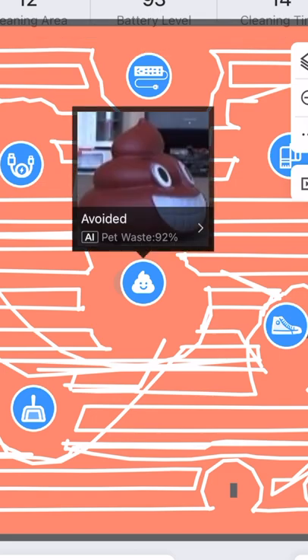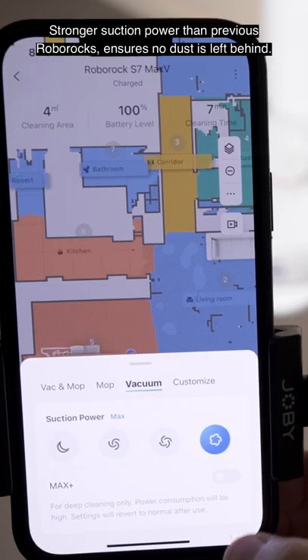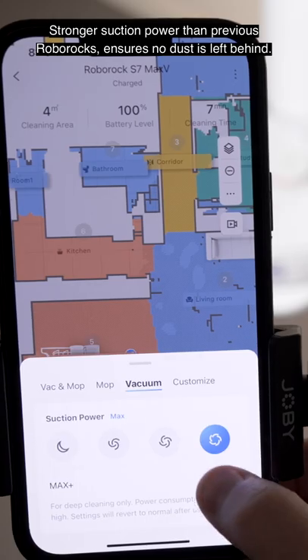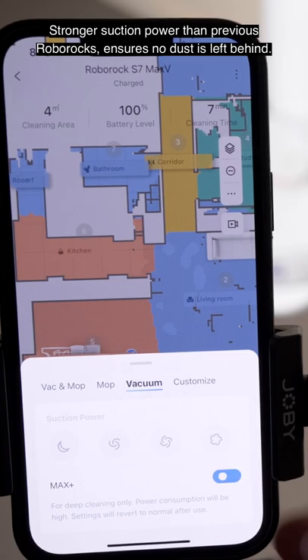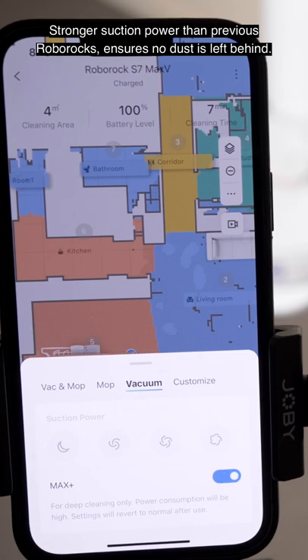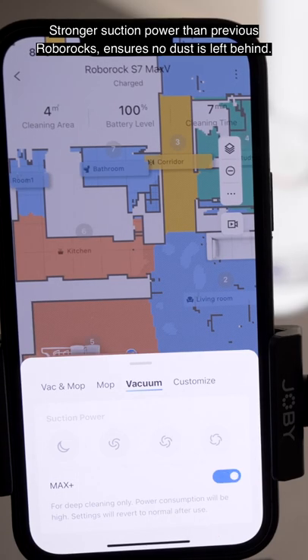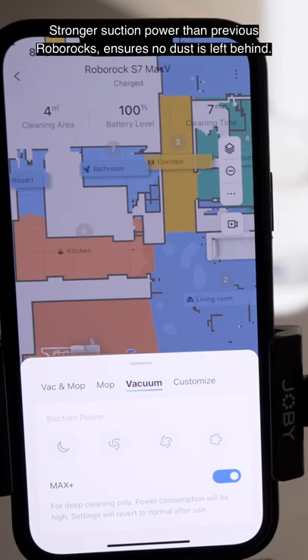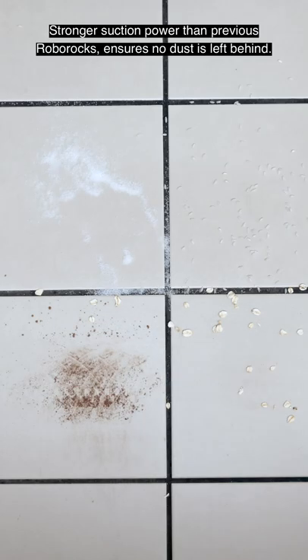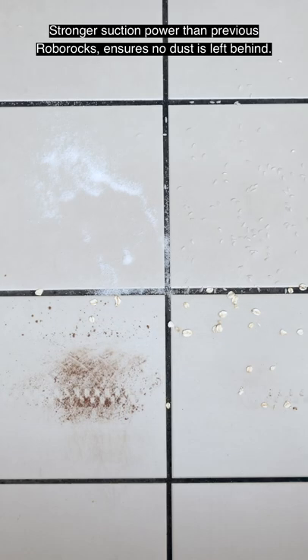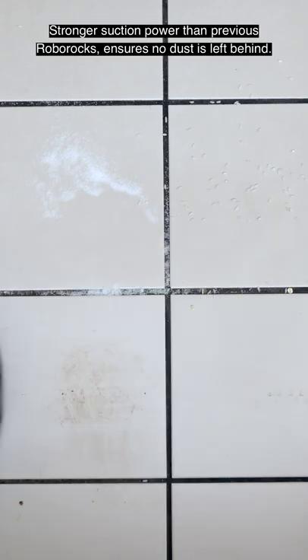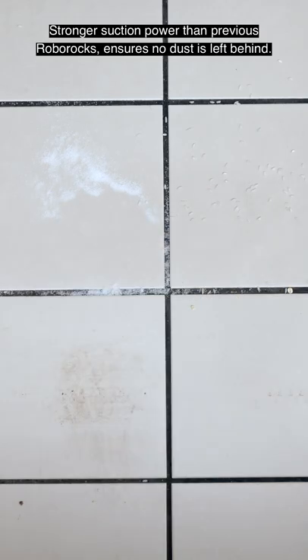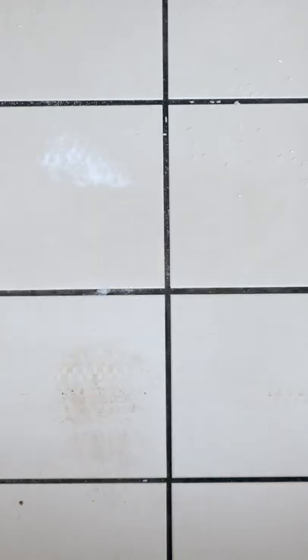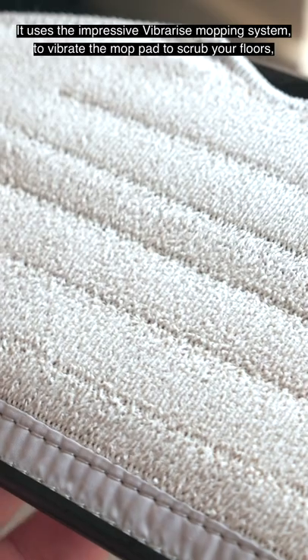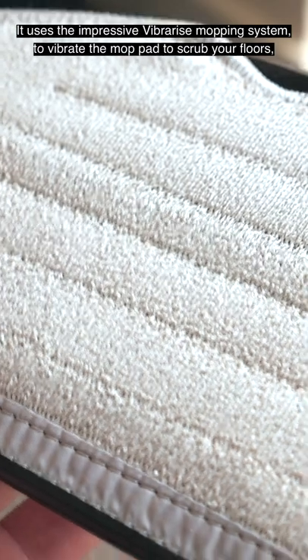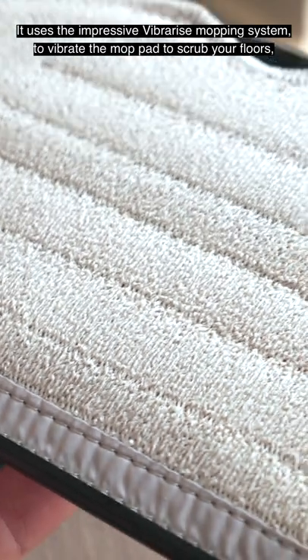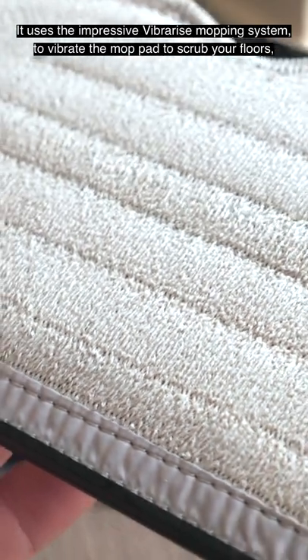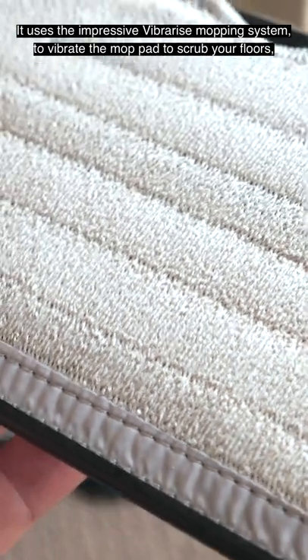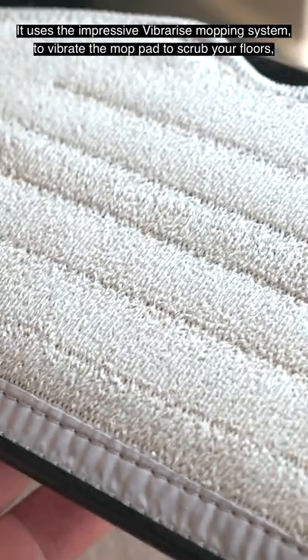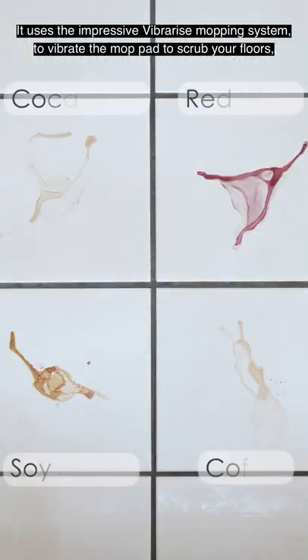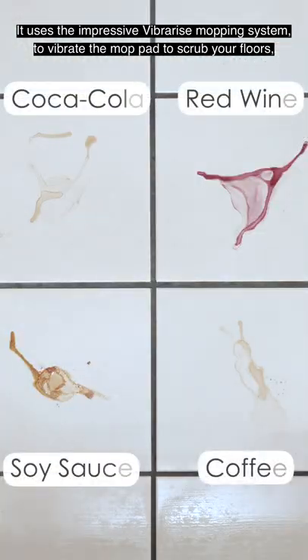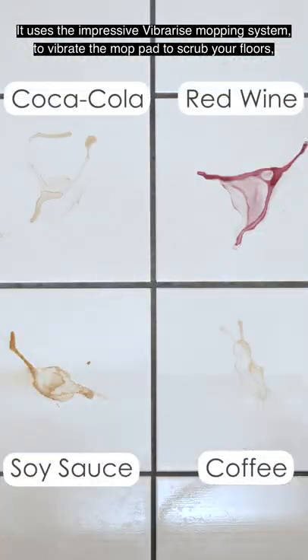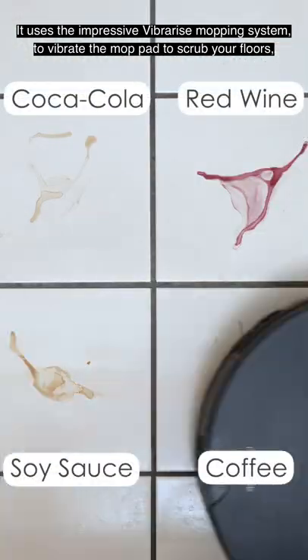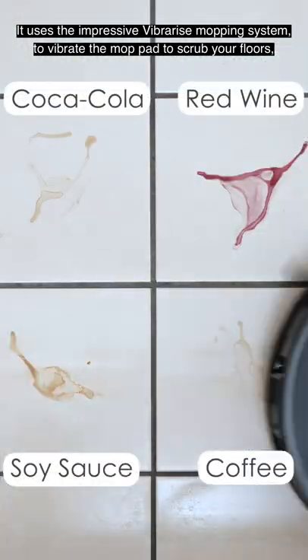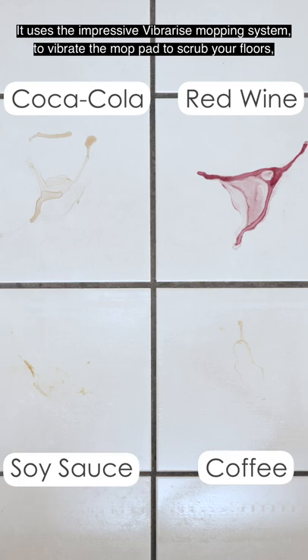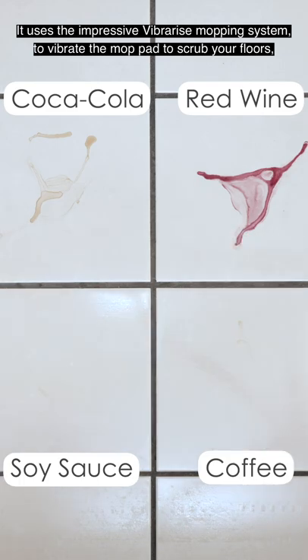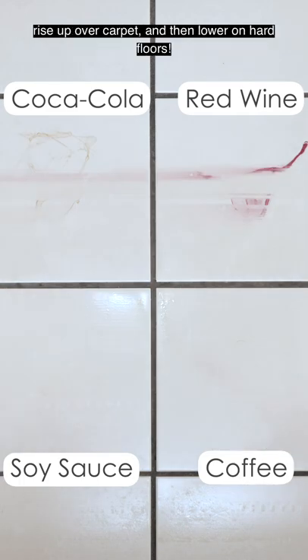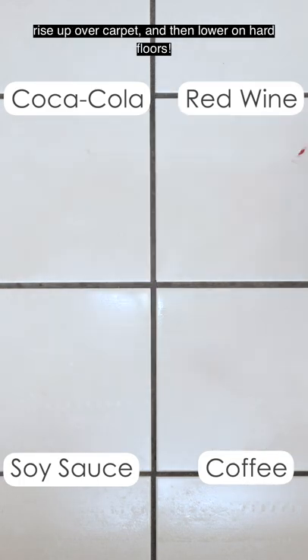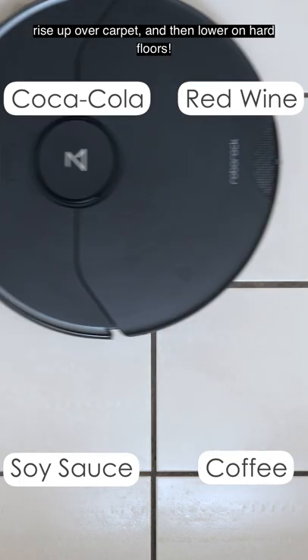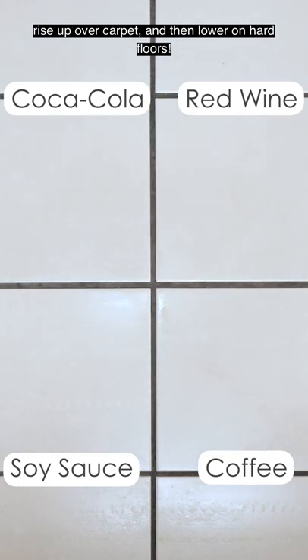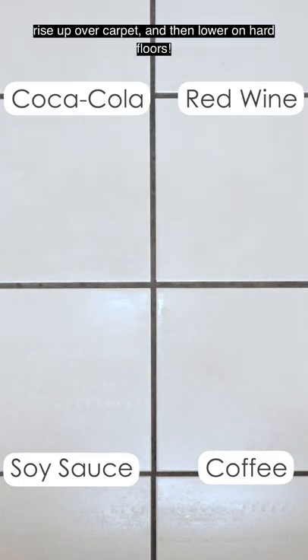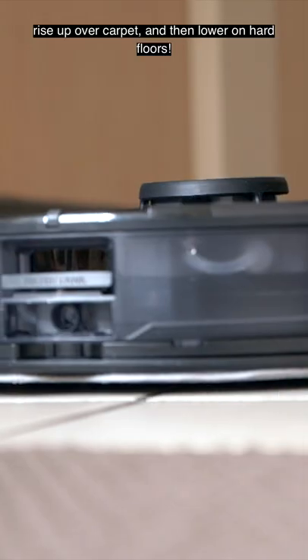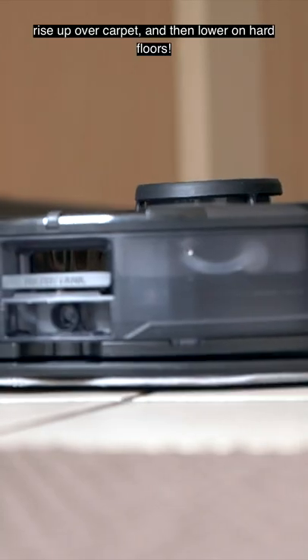Stronger suction power than previous Roborocks ensures no dust is left behind. It uses the impressive VibraRise mopping system to vibrate the mop pad to scrub your floors, rise up over carpet, and then lower on hard floors.